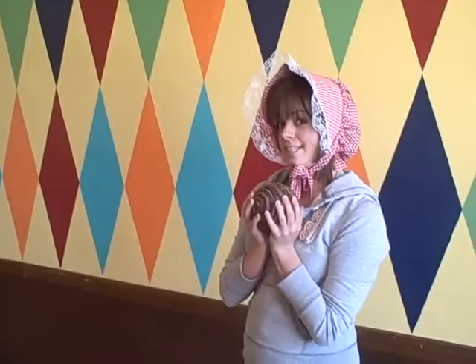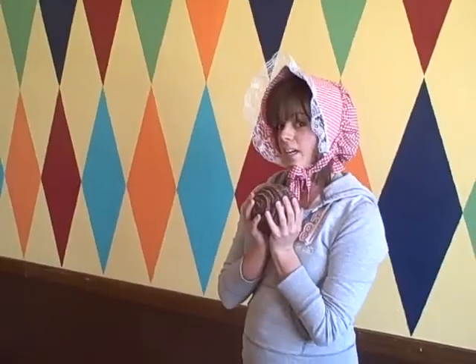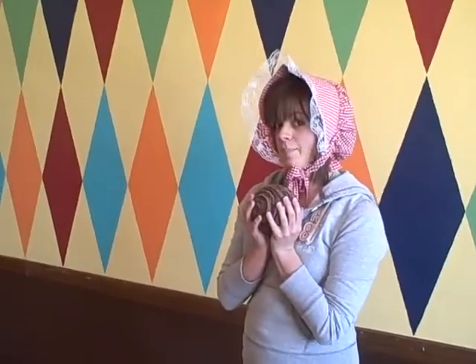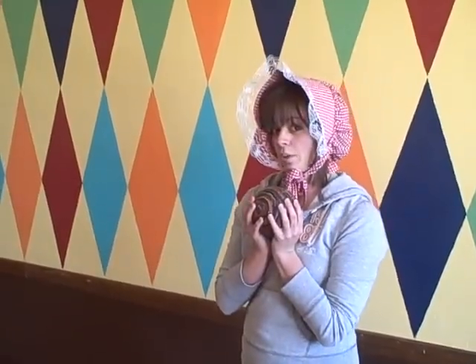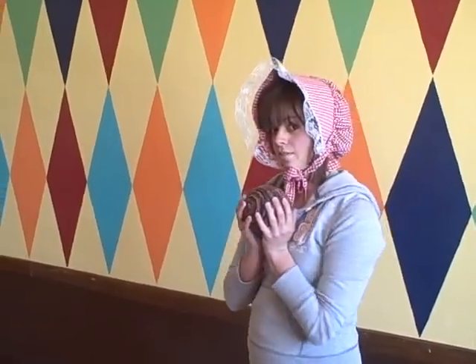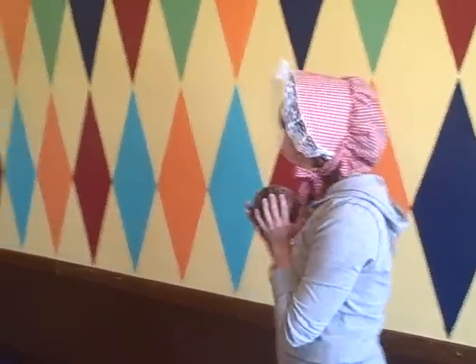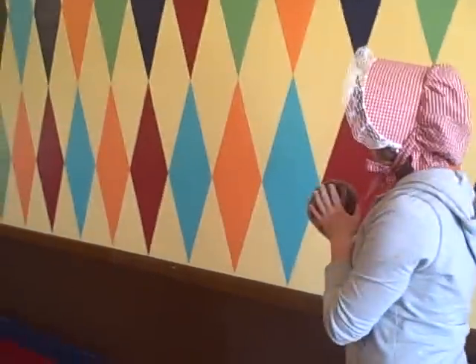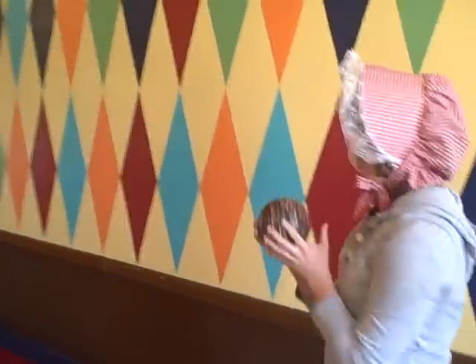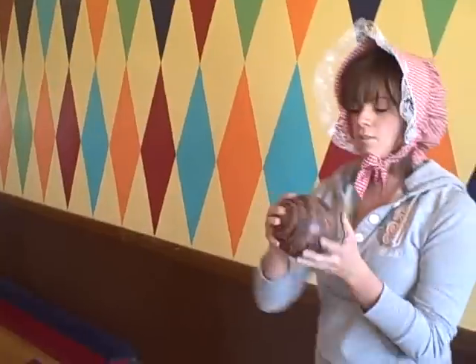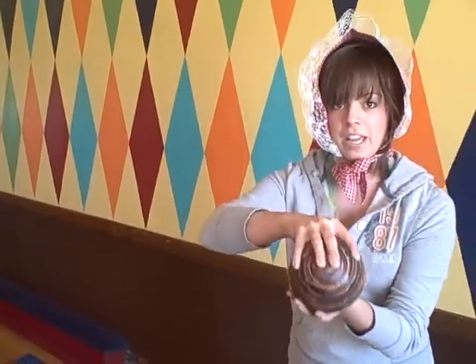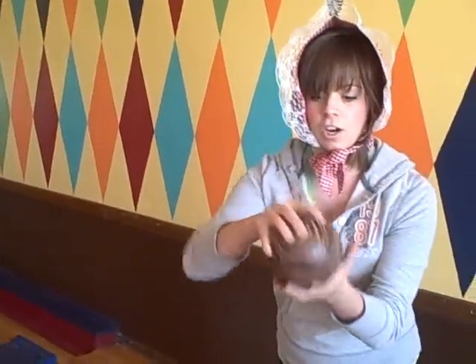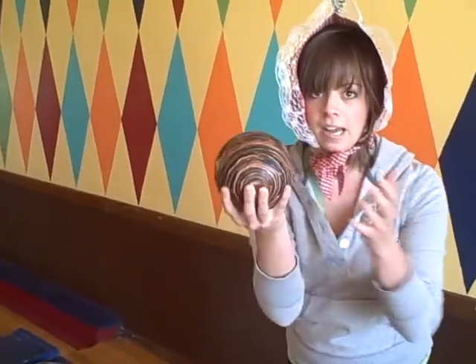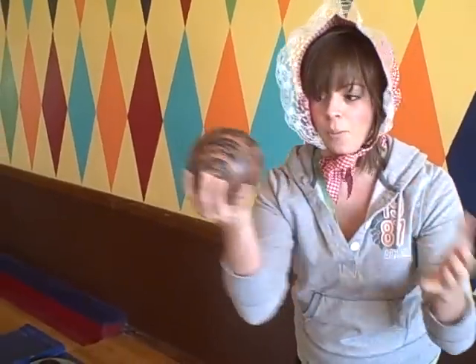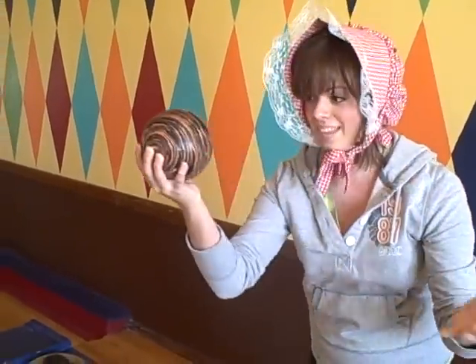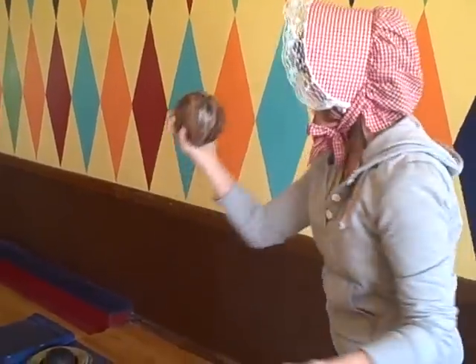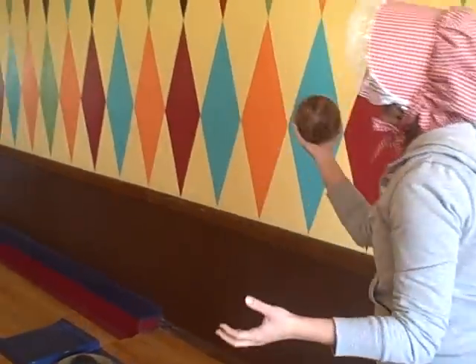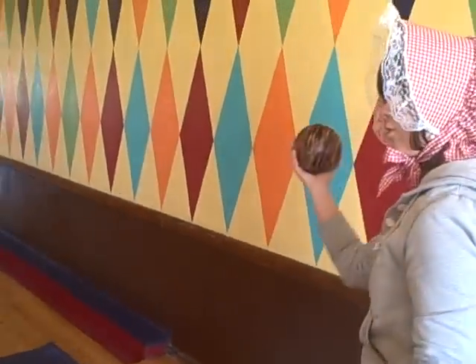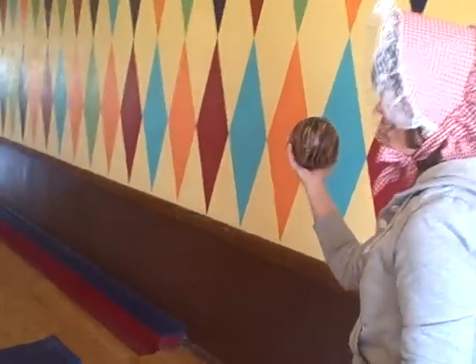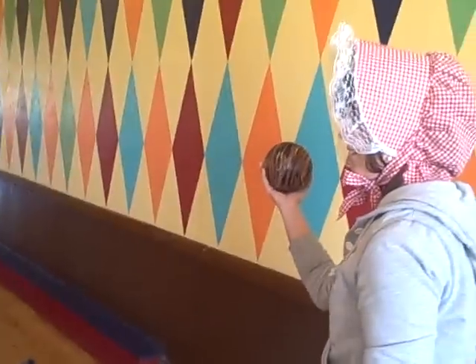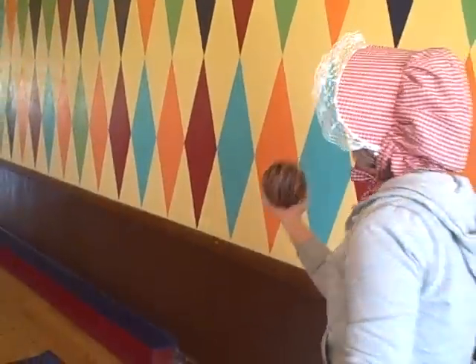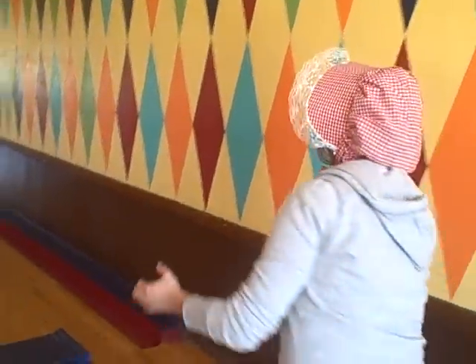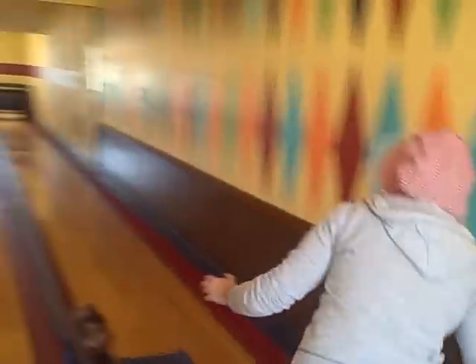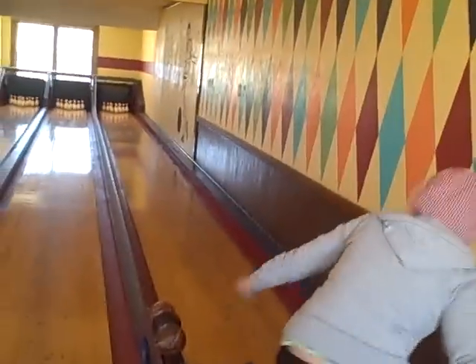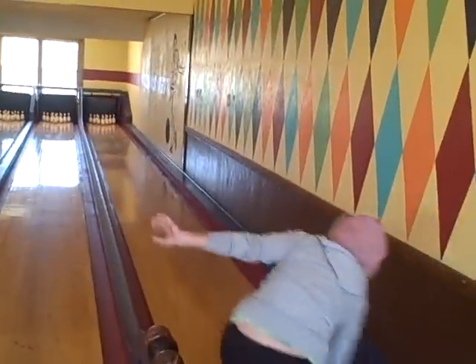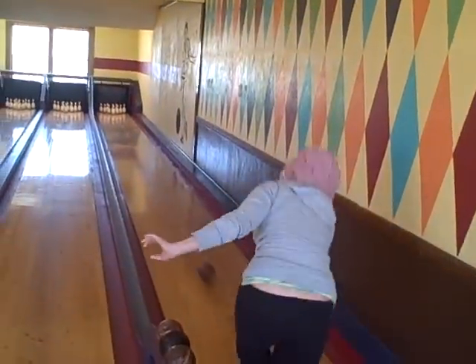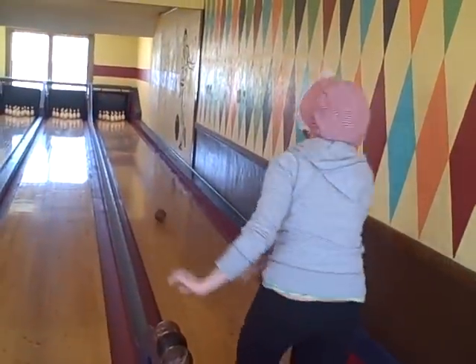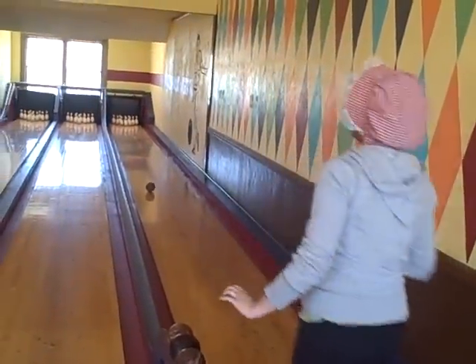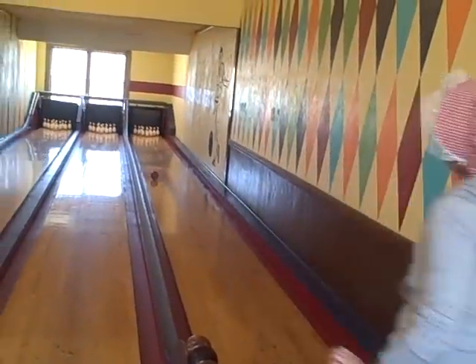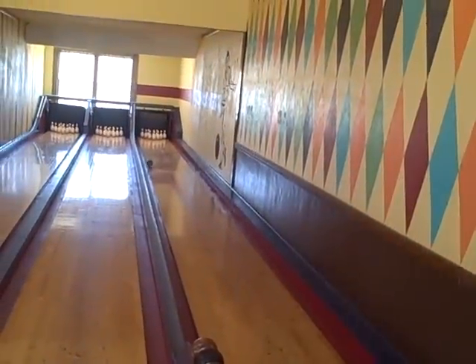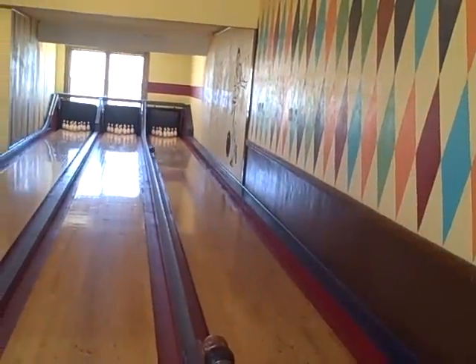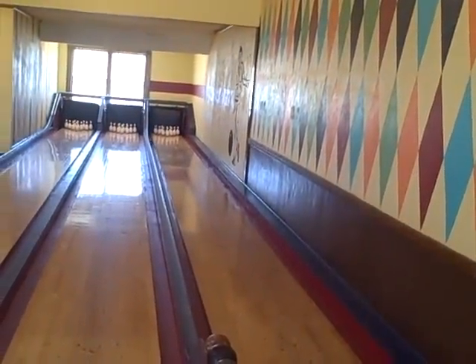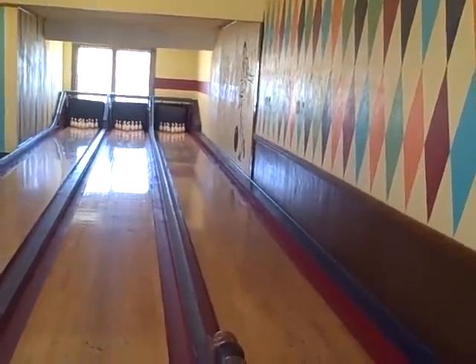Duck pin bowling. Notice how small my hands are, how big this thing is. Do I just hold it like this? Gutter ball!